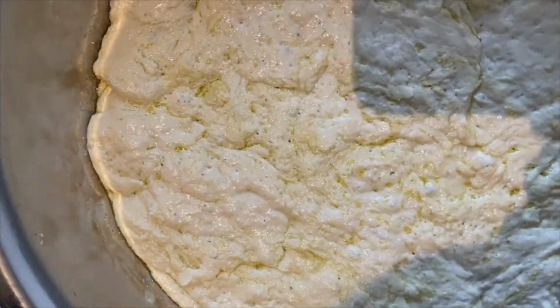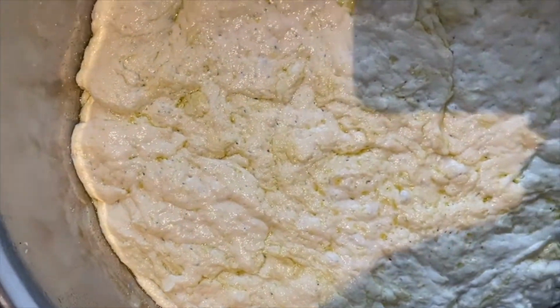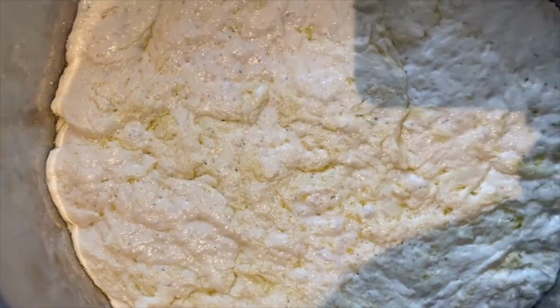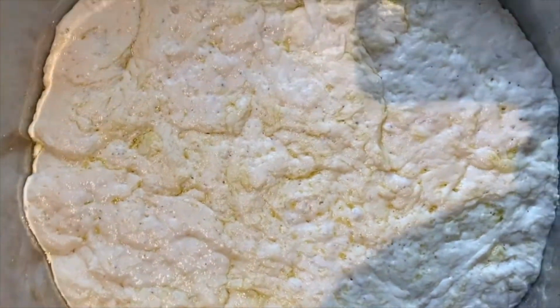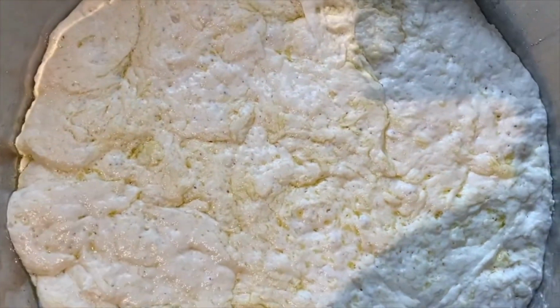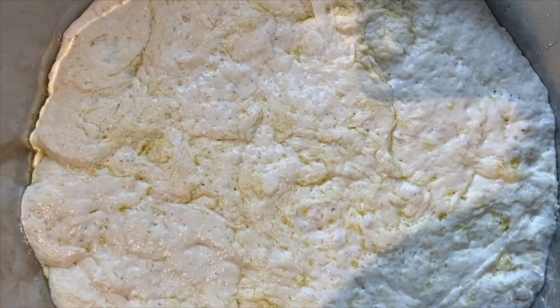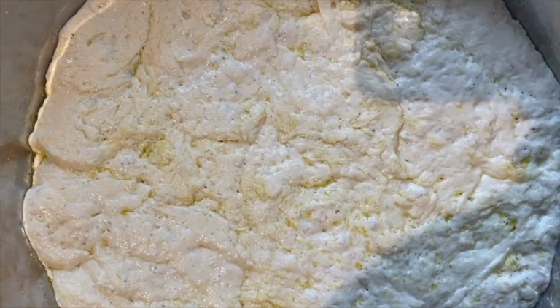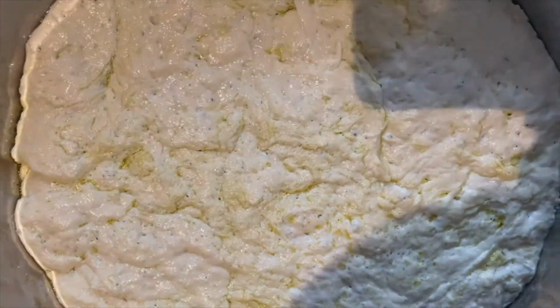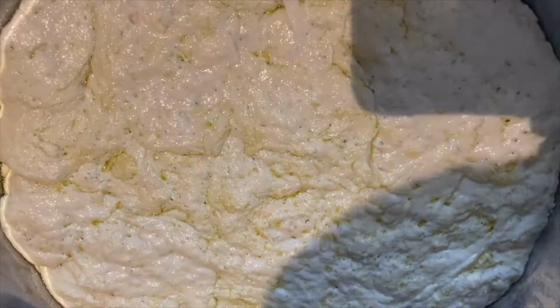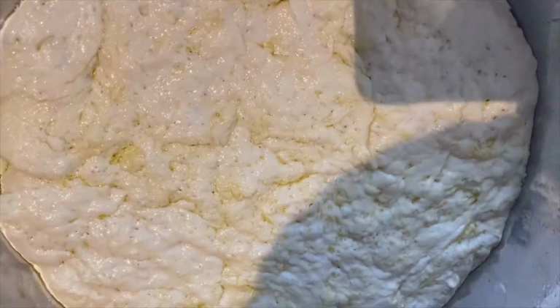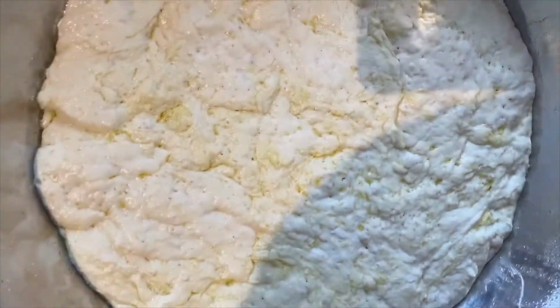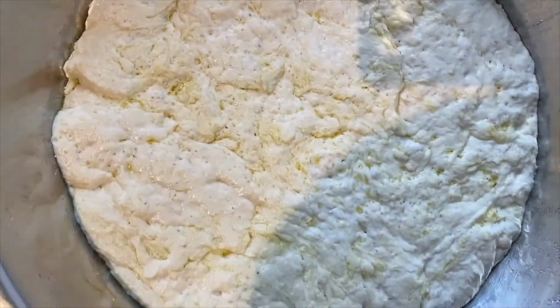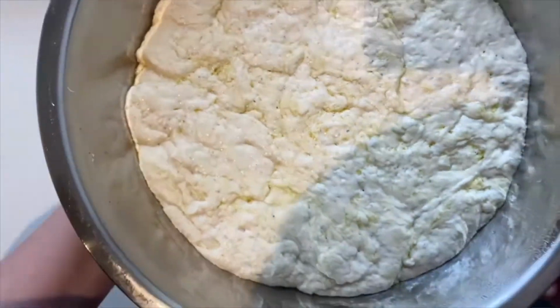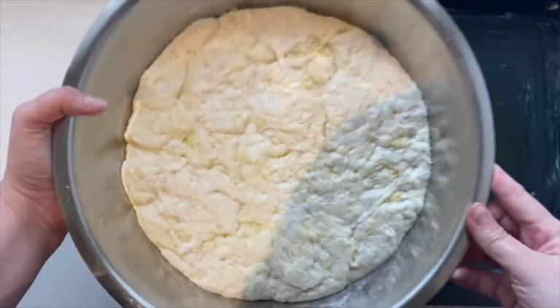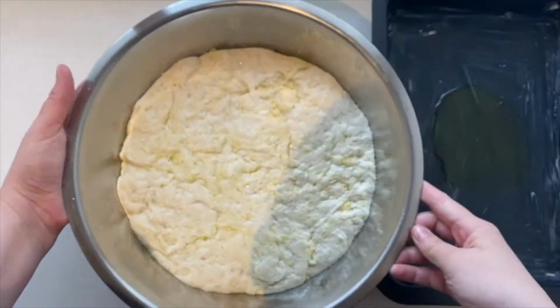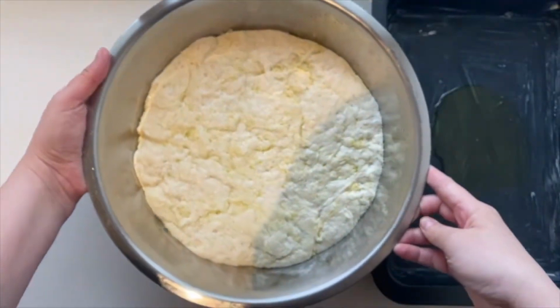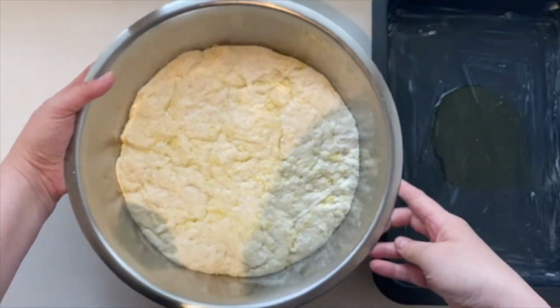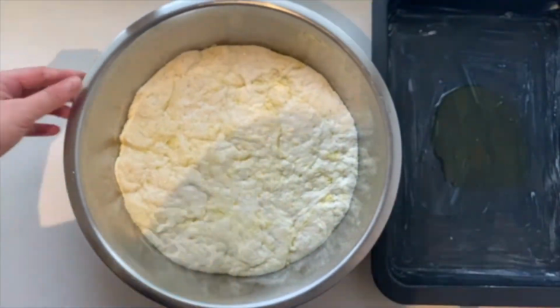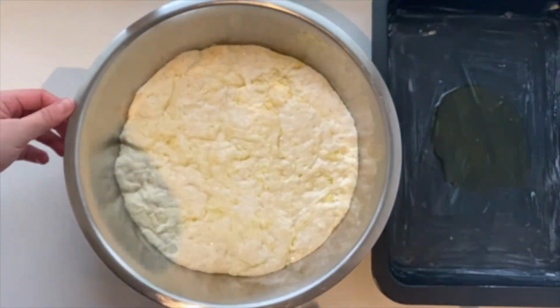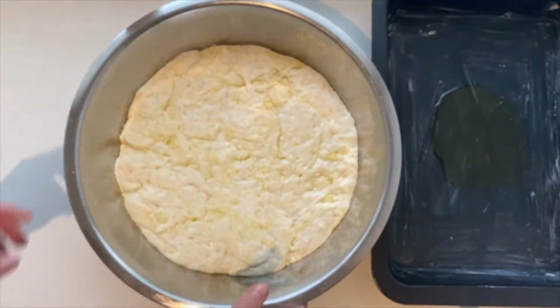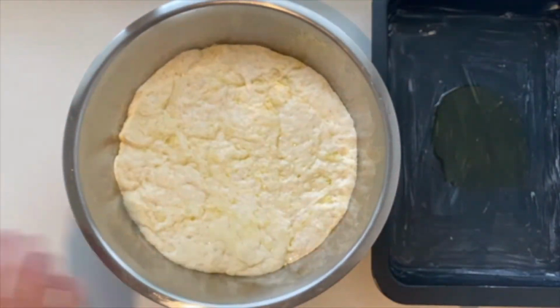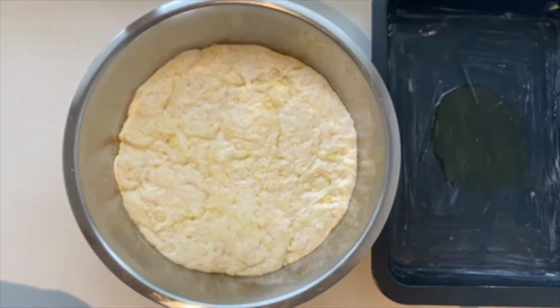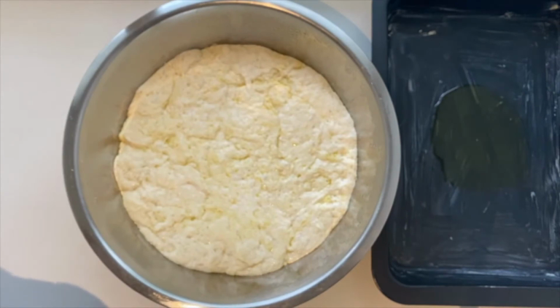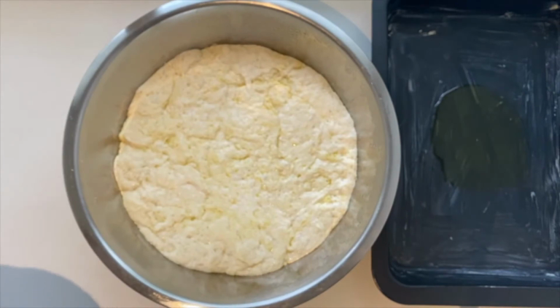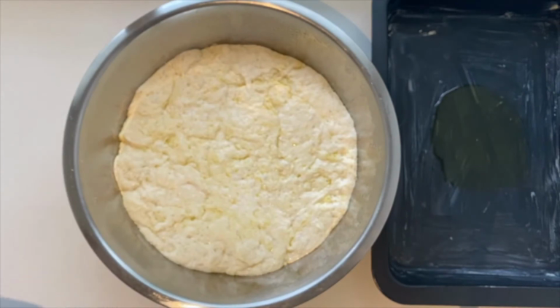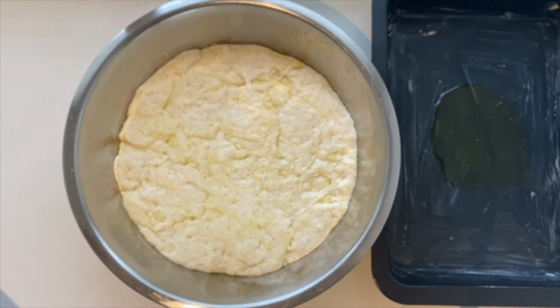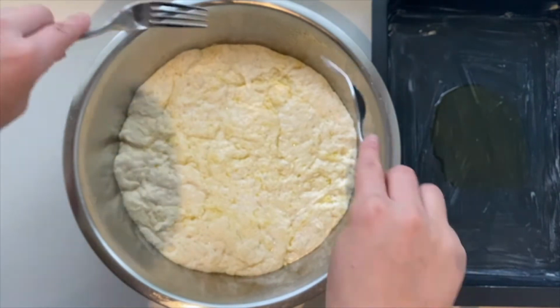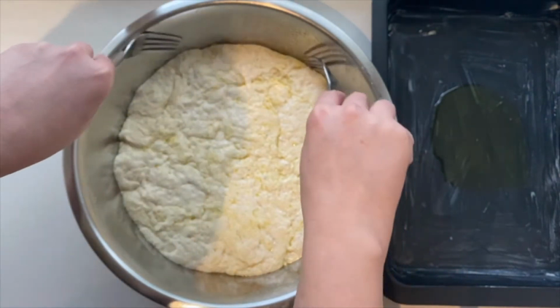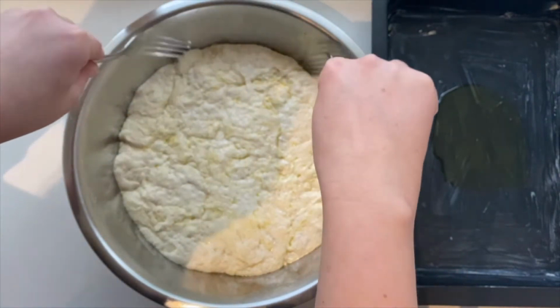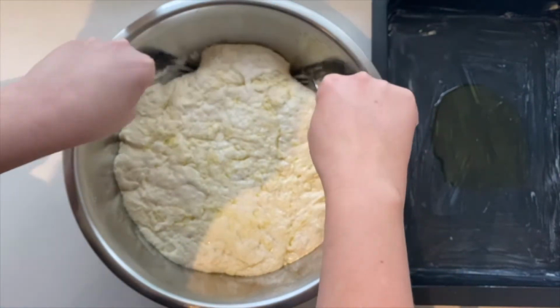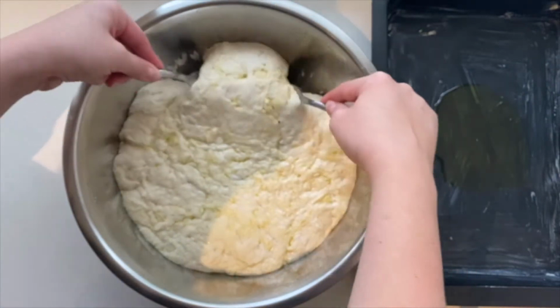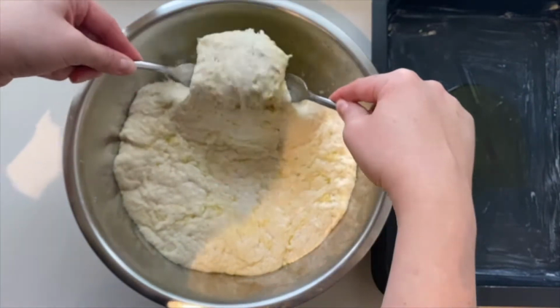By letting the dough prove for a long time, the proteins are broken down so much that even the tiniest movement from the carbon dioxide bubbles from the yeast can cause them to align and link up, just like they would in the process of kneading.